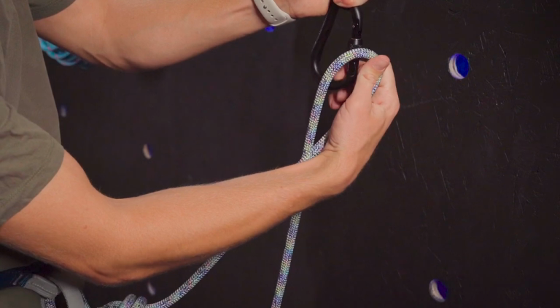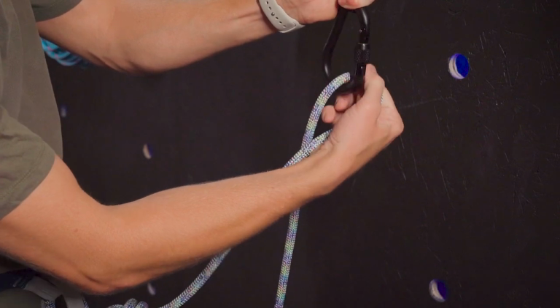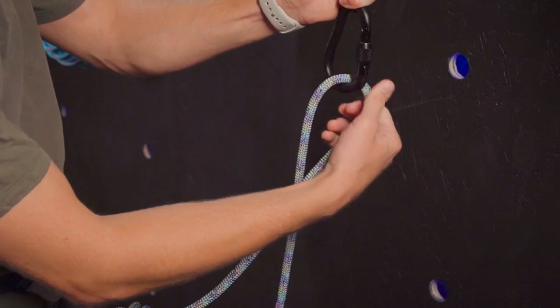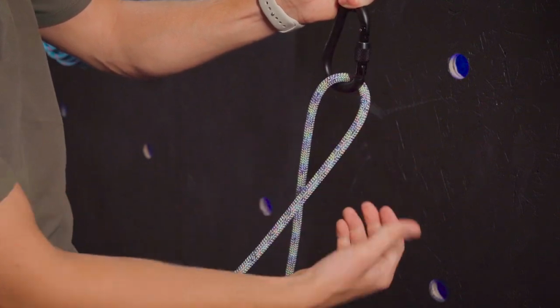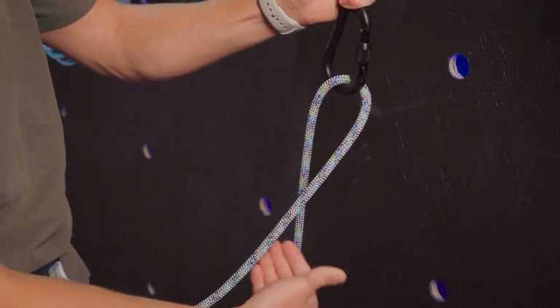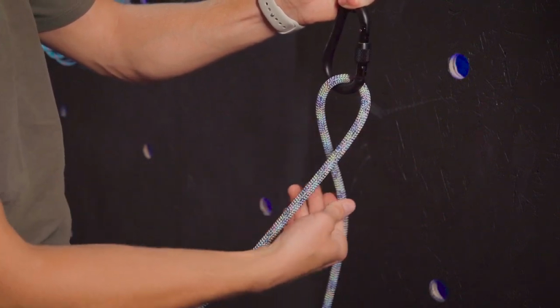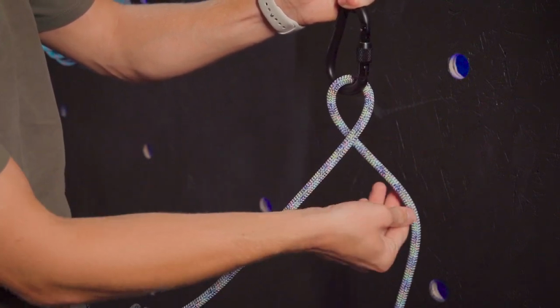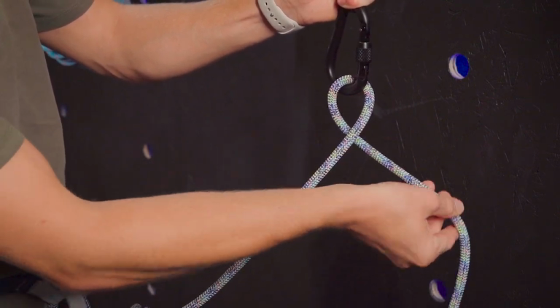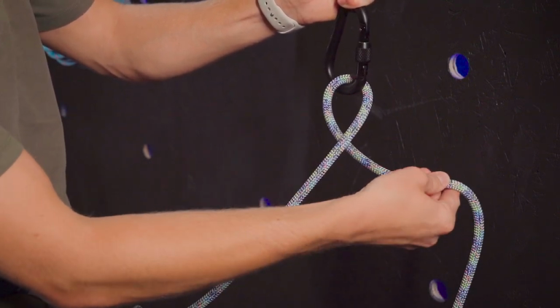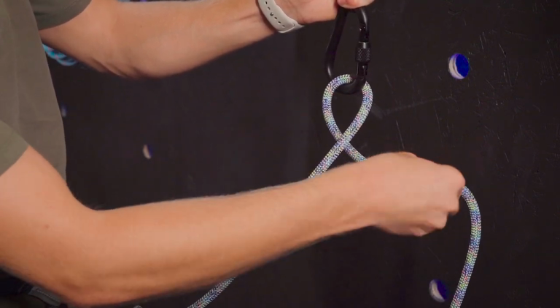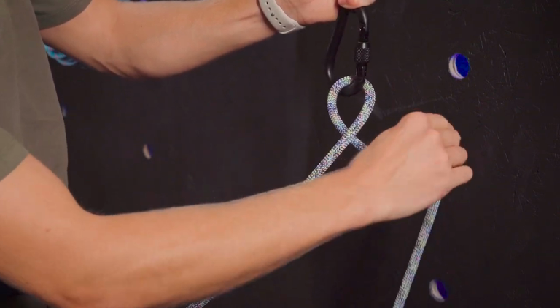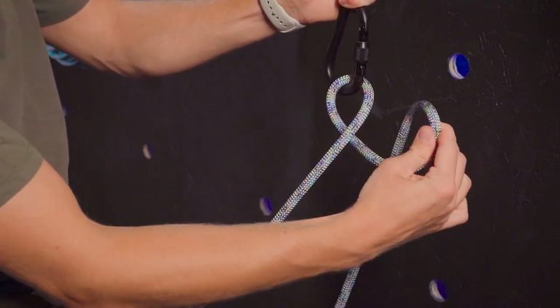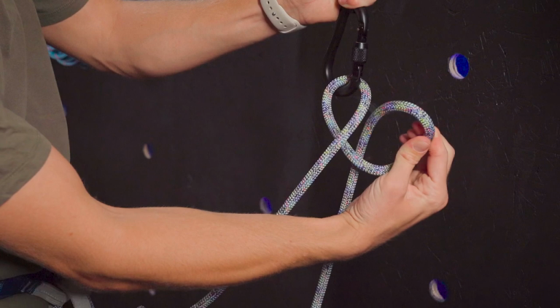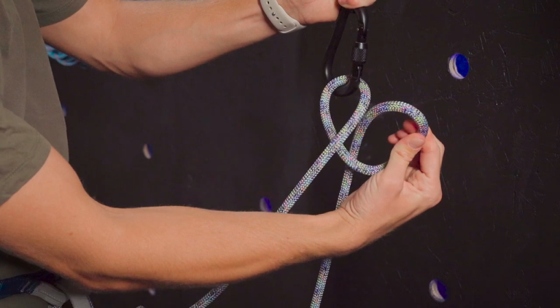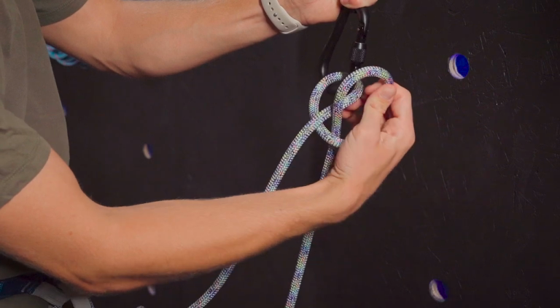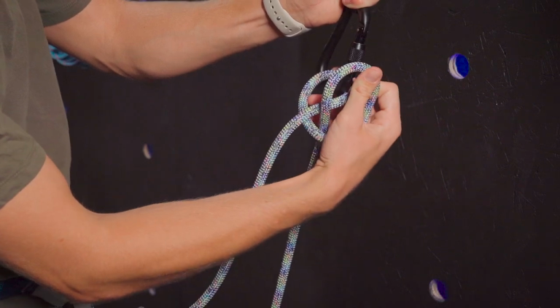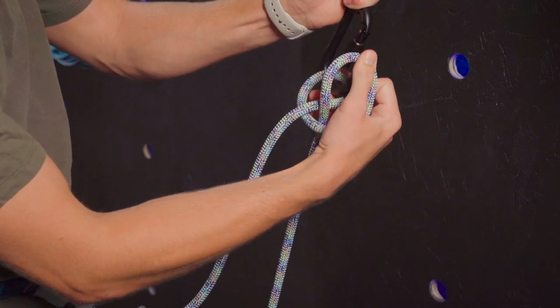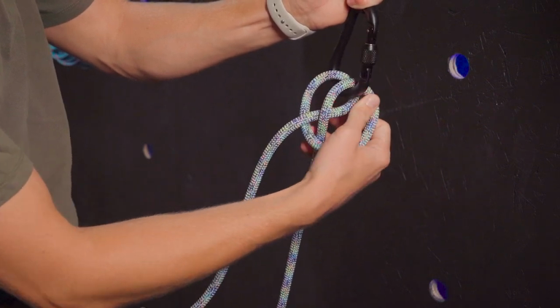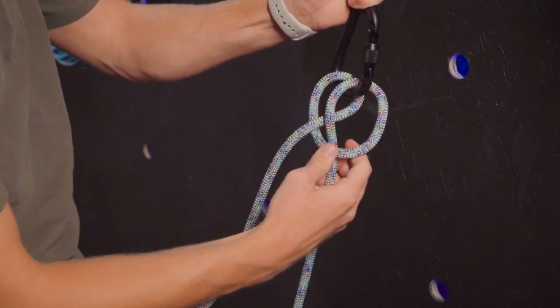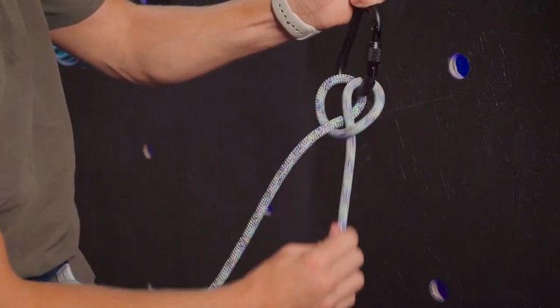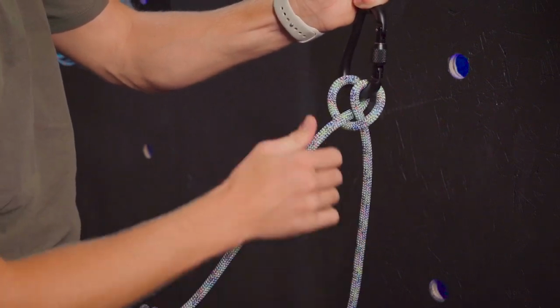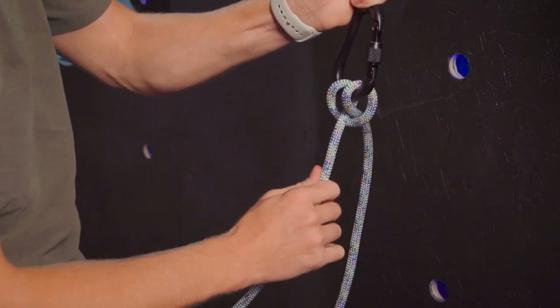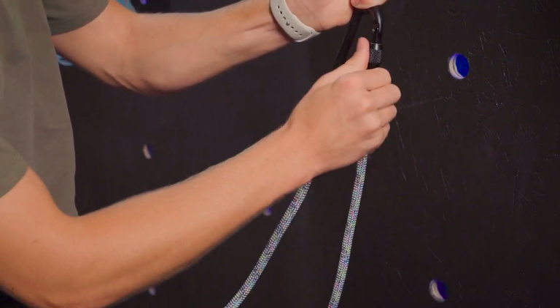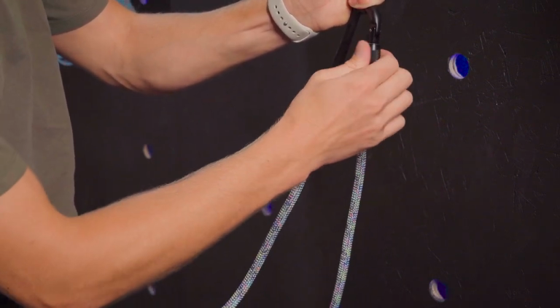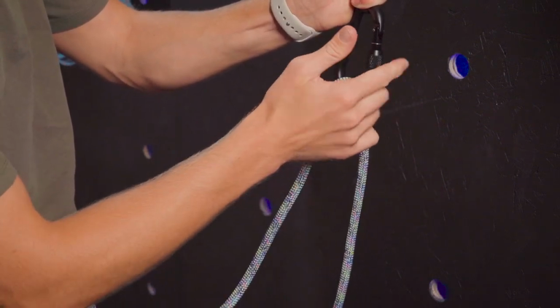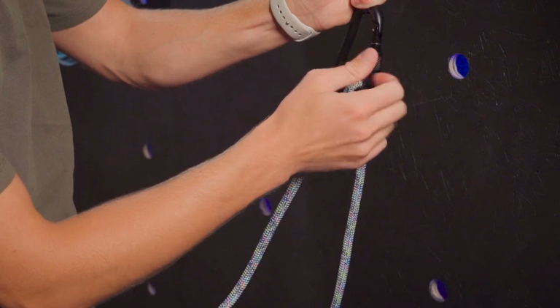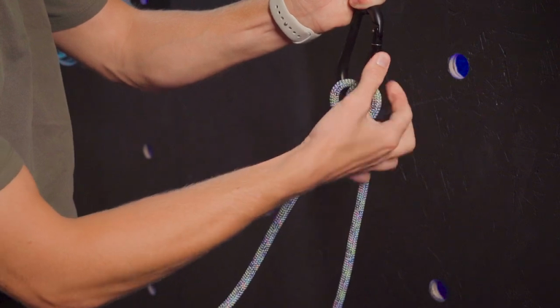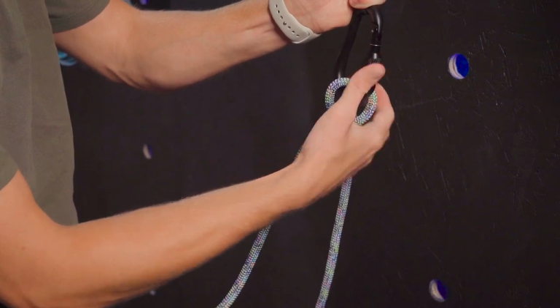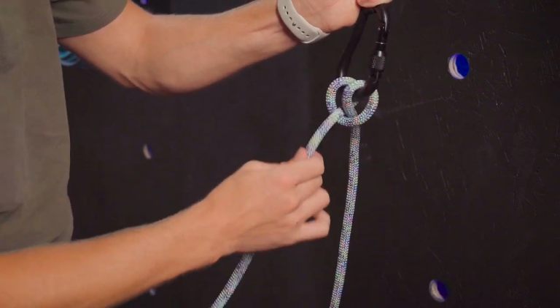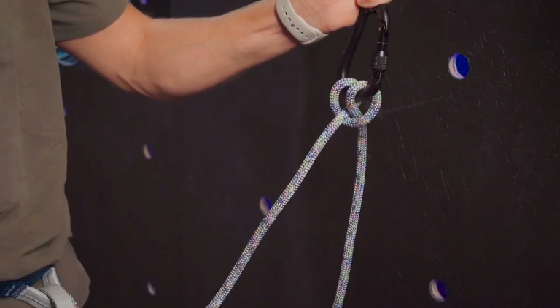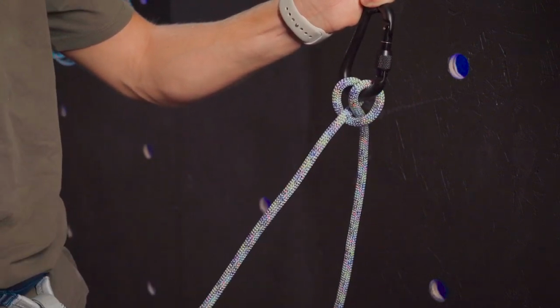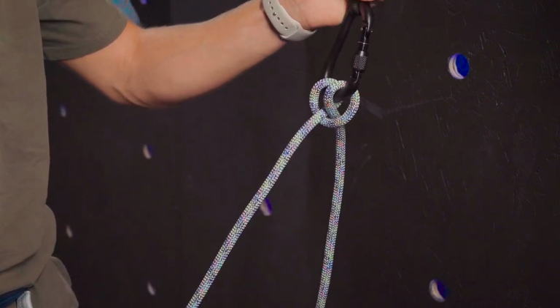Now I'm going to take the rope that's behind, twist it like this, and then clip it in the carabiner as well, pulling all strands tight. And now that I'm safe I can communicate that to my belayer.